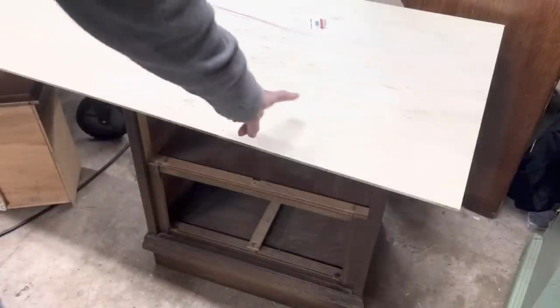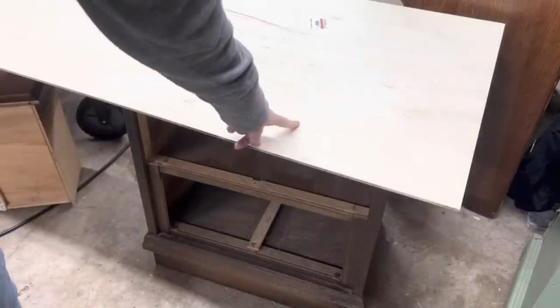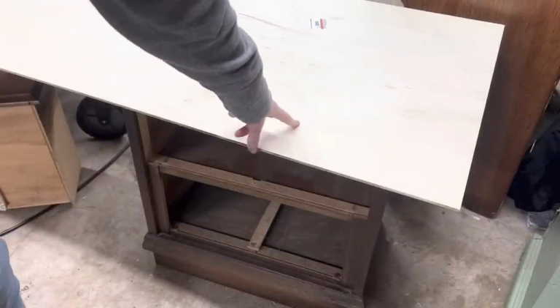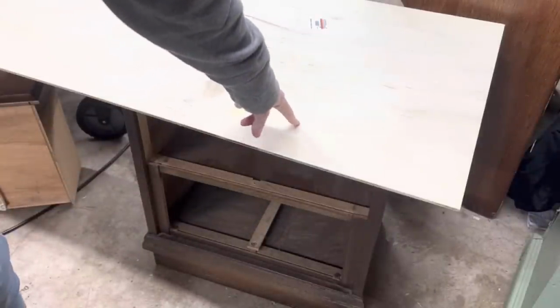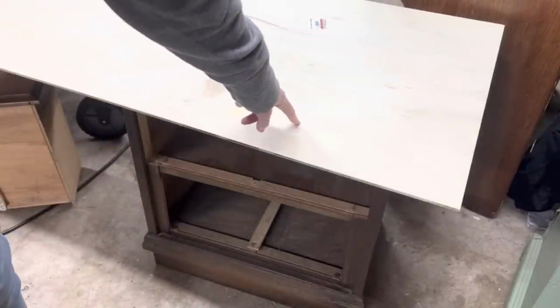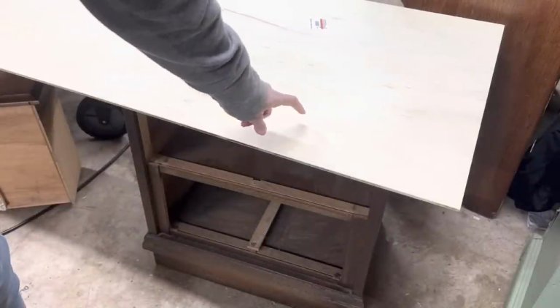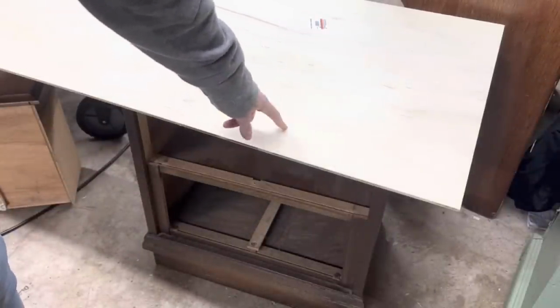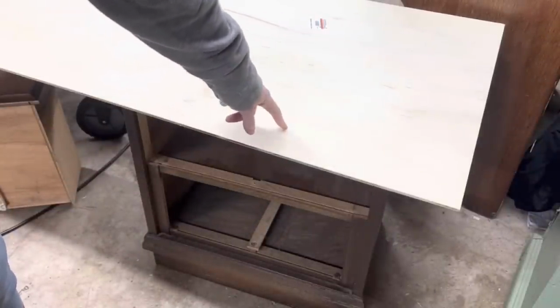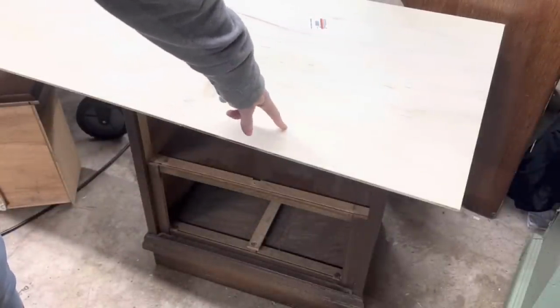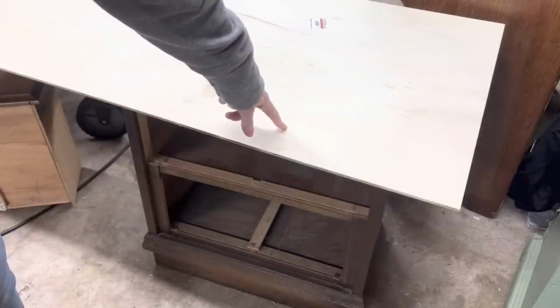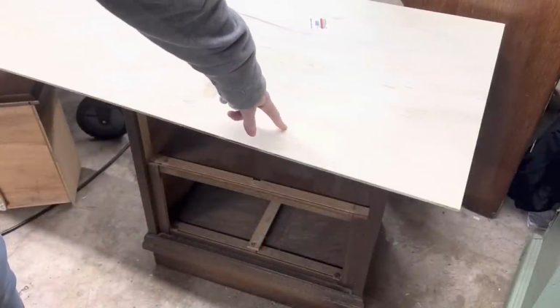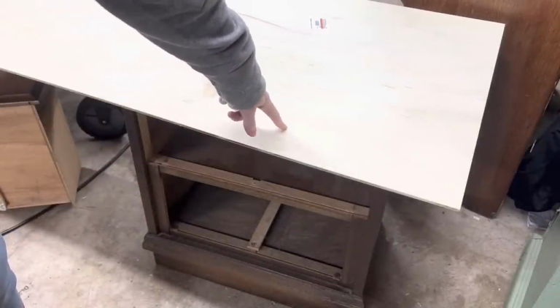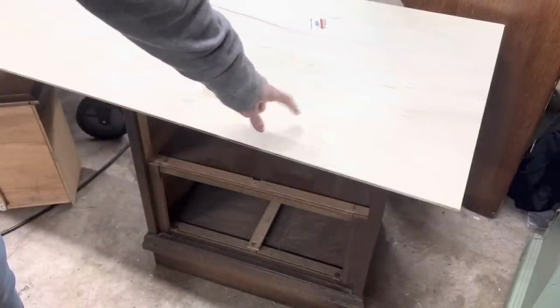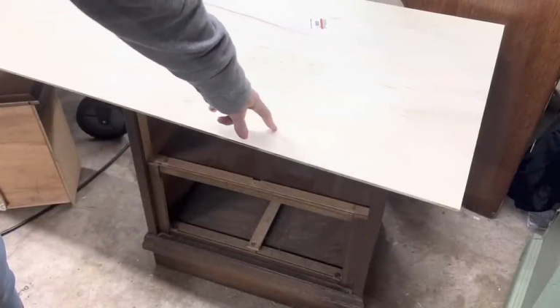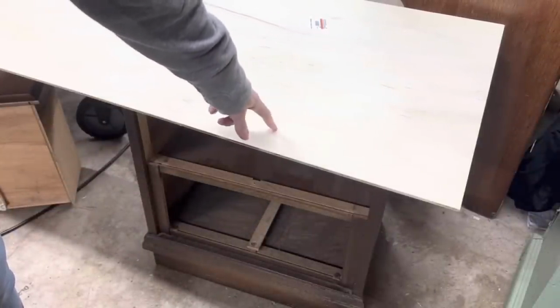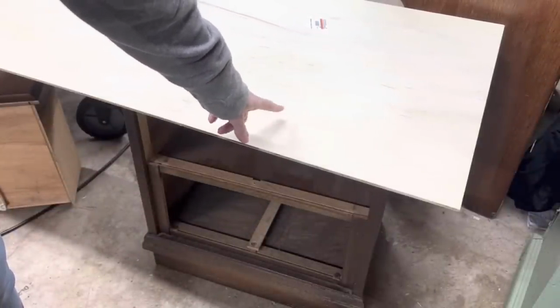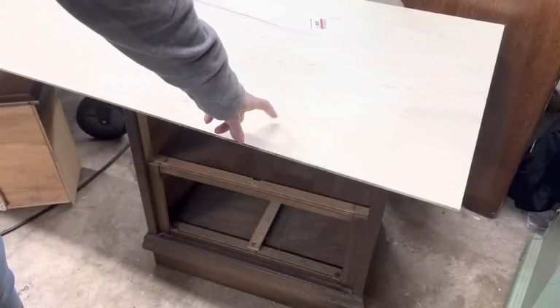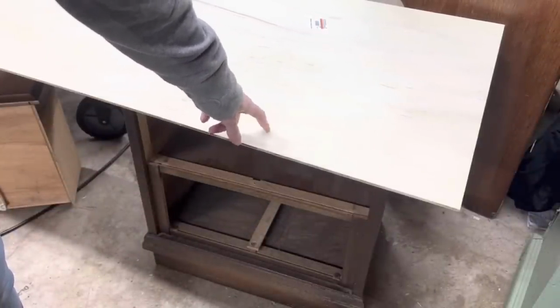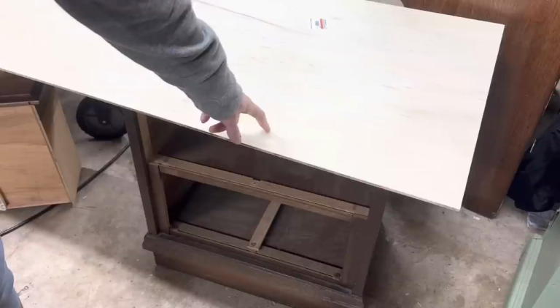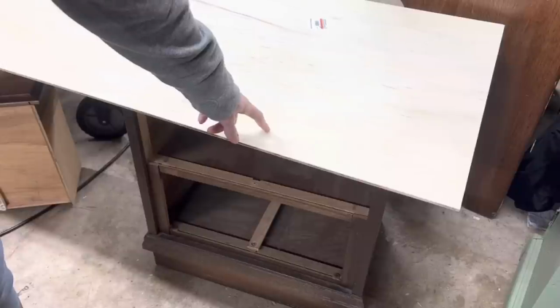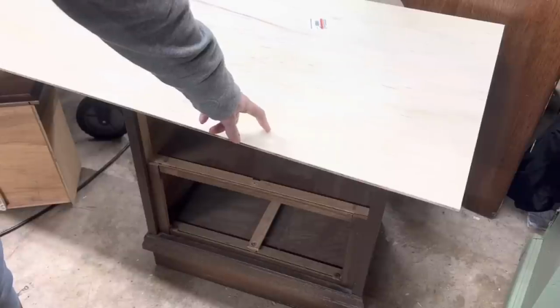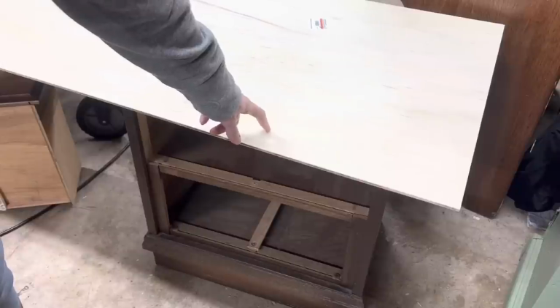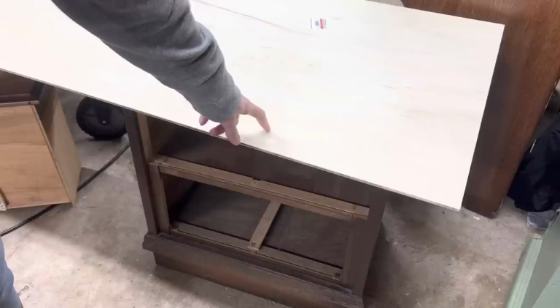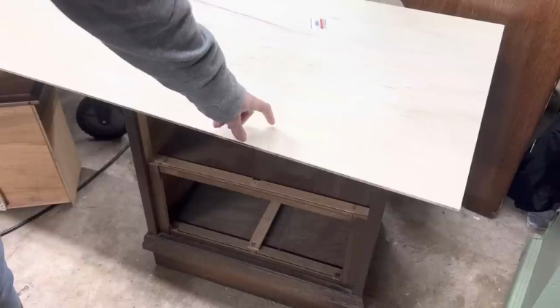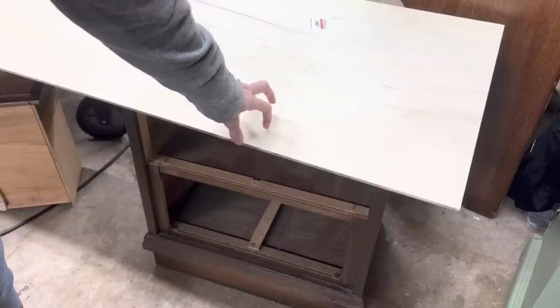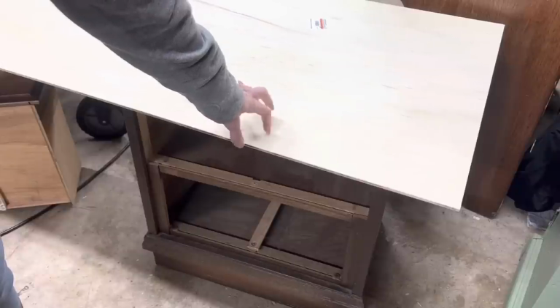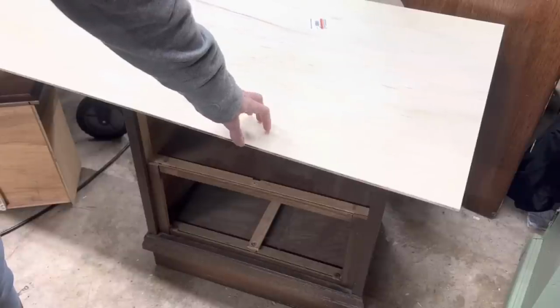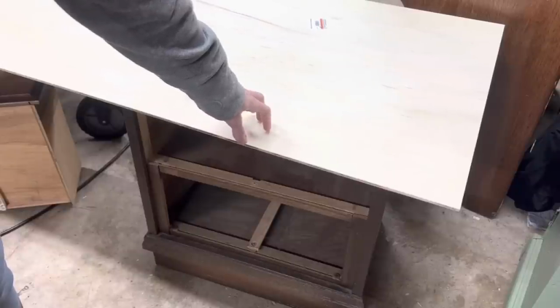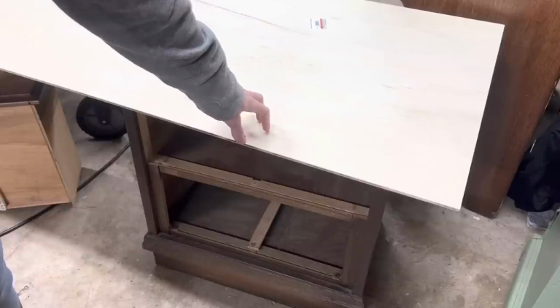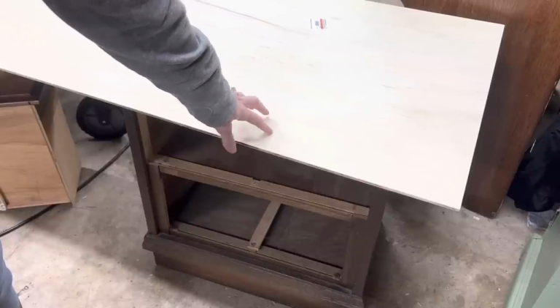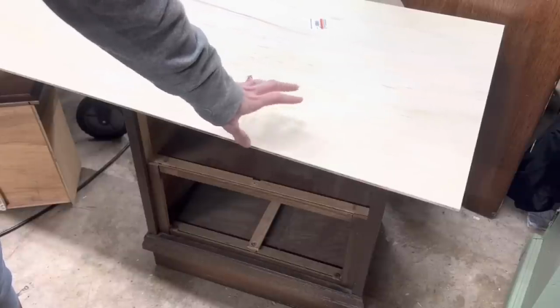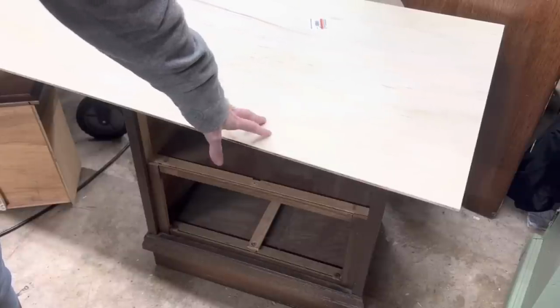For this part, I'm taking the measurements and then shrinking them a quarter inch just to give me some wiggle room with the foam and fabric.